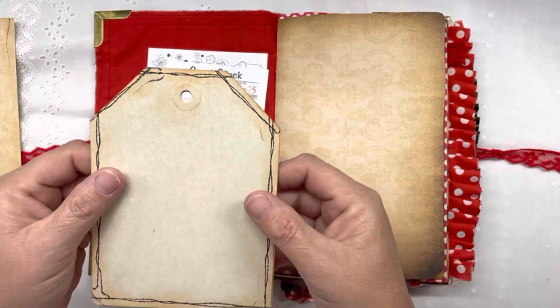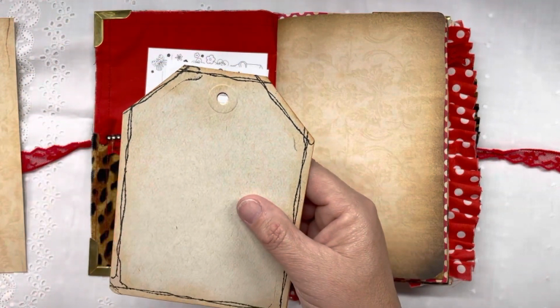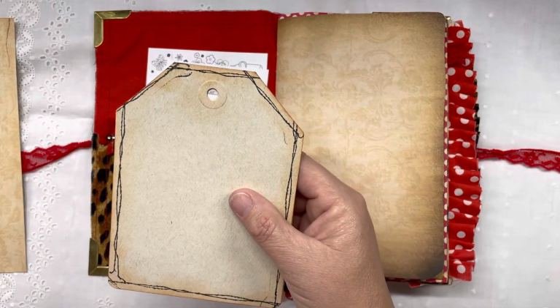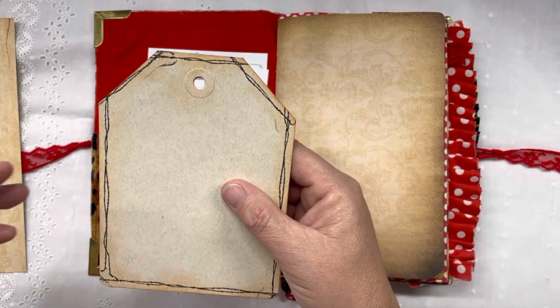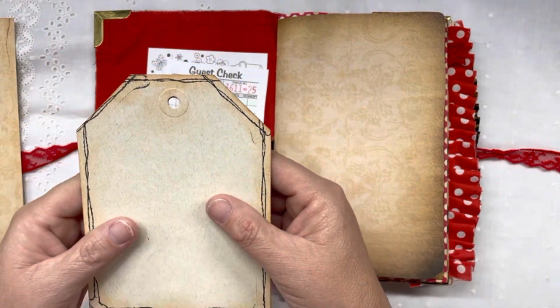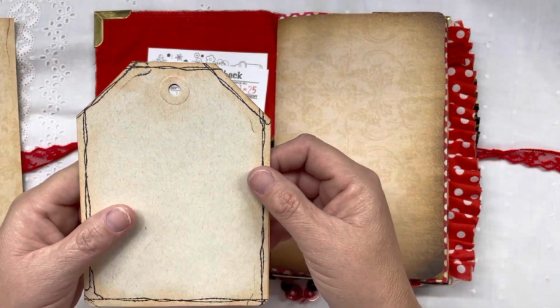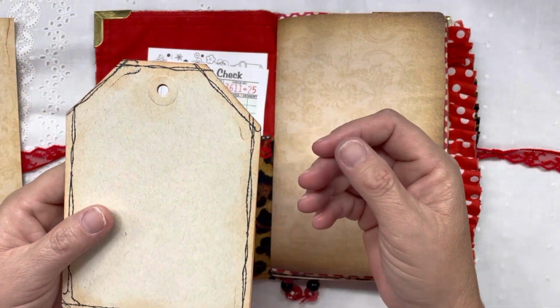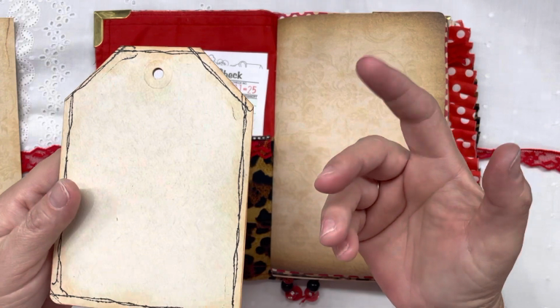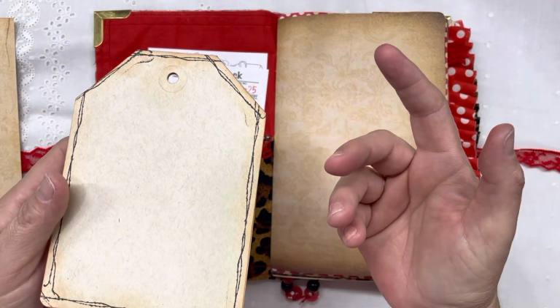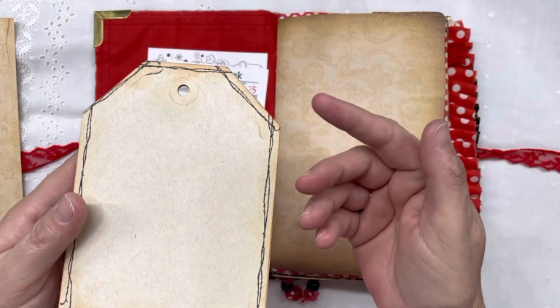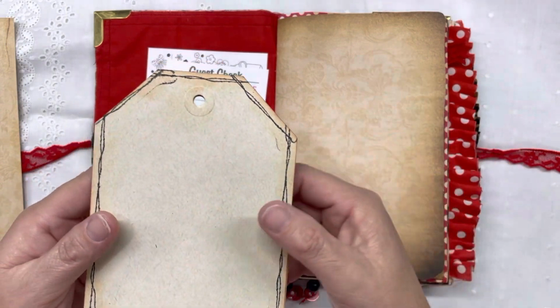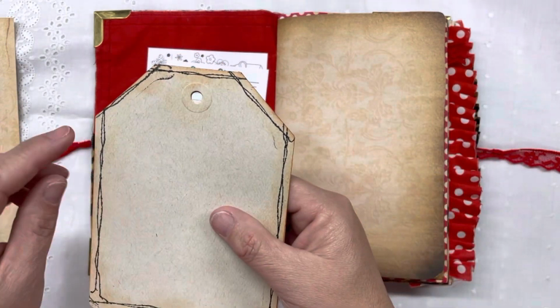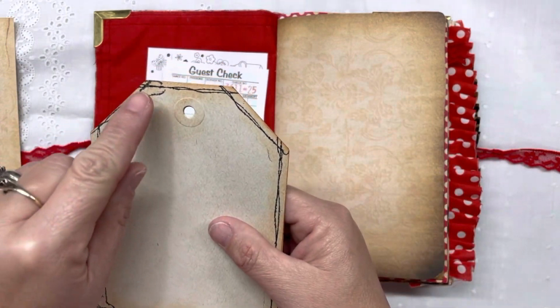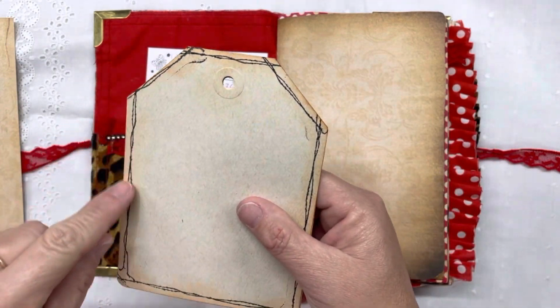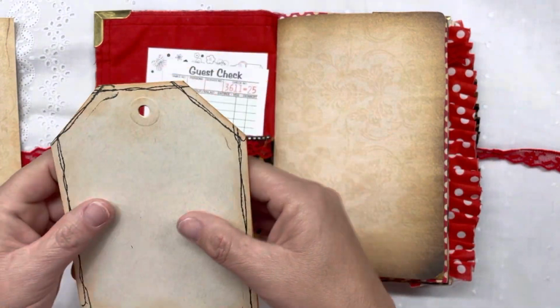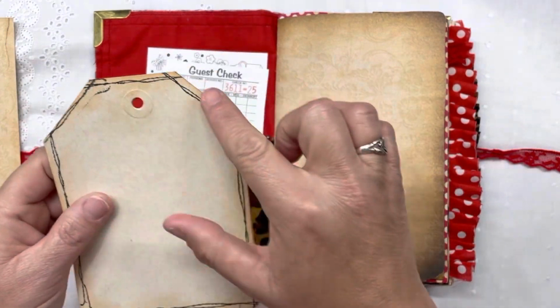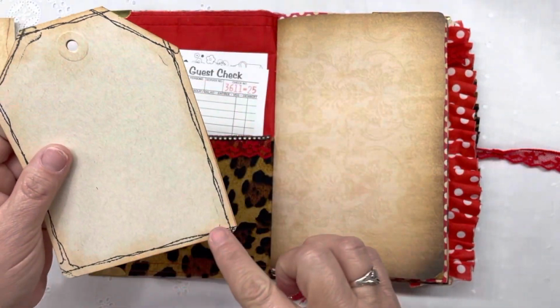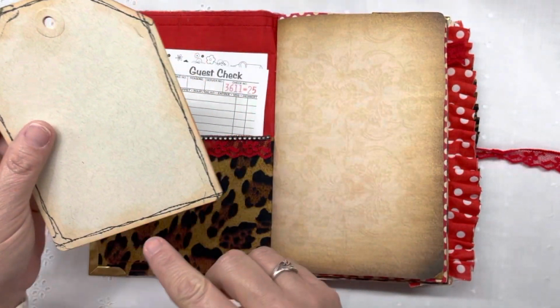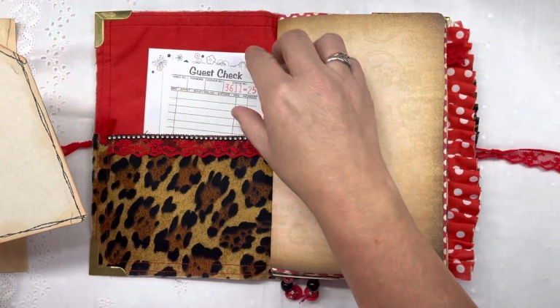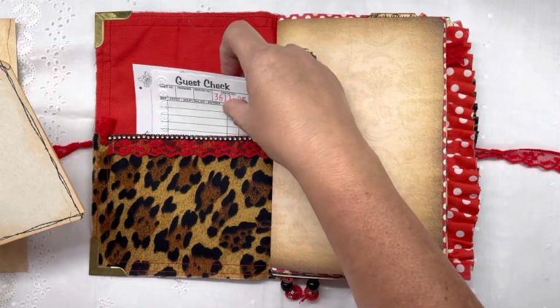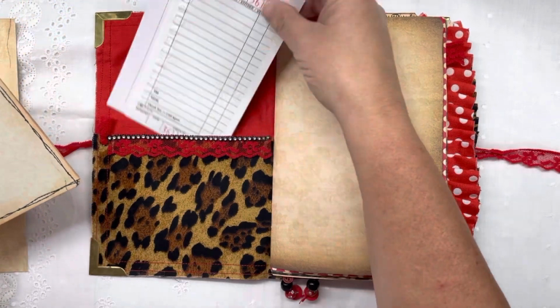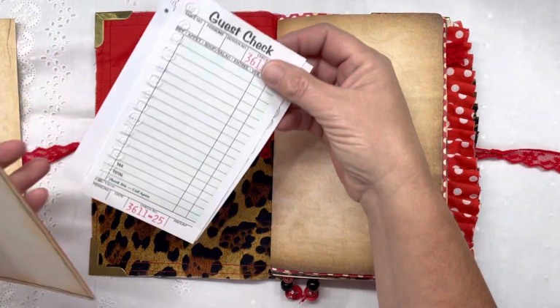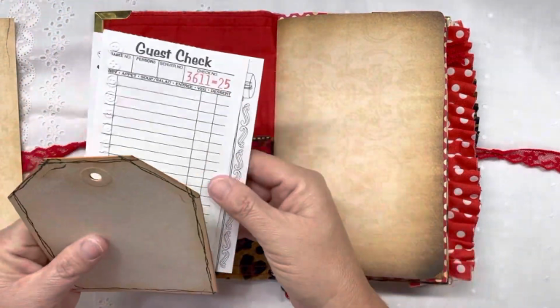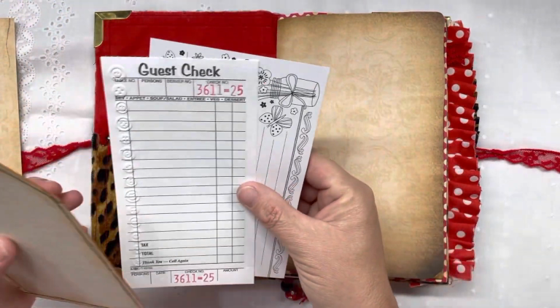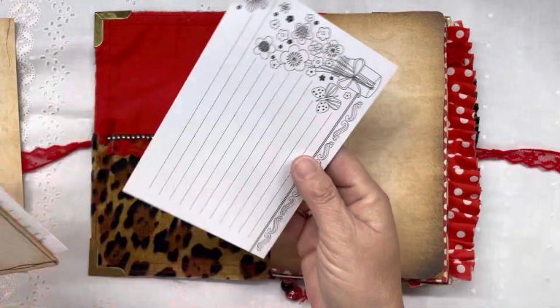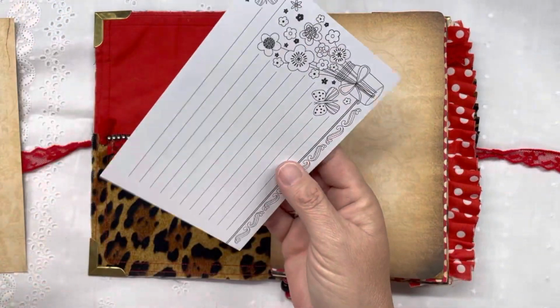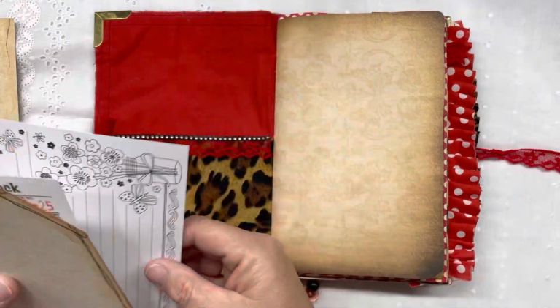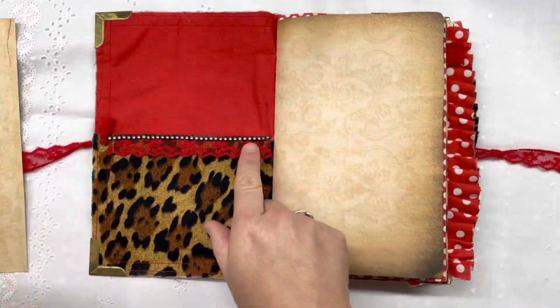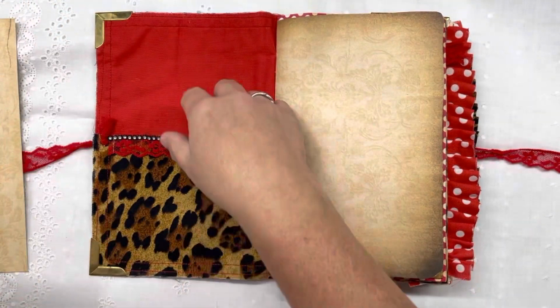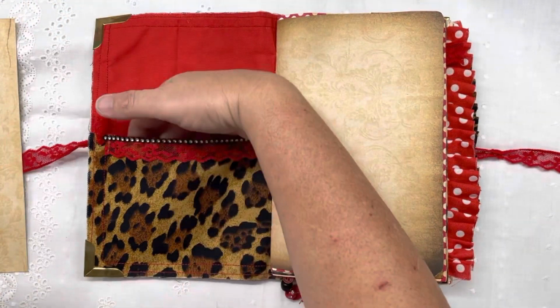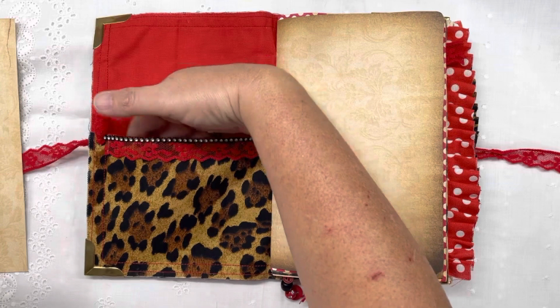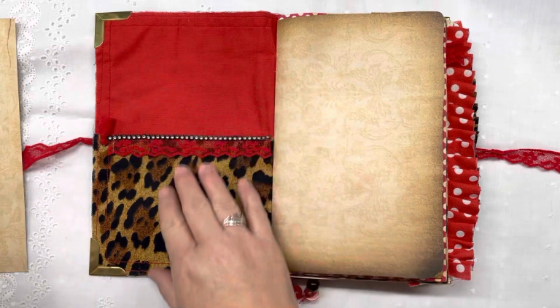I've gotten a new stamp from Stampin' Up — I think it's retiring, and I think it's already sold out — that leaves you with stamped stitch marks. I just gave her some goodies to write on and made the pocket.